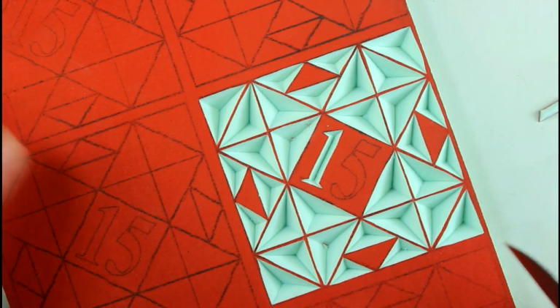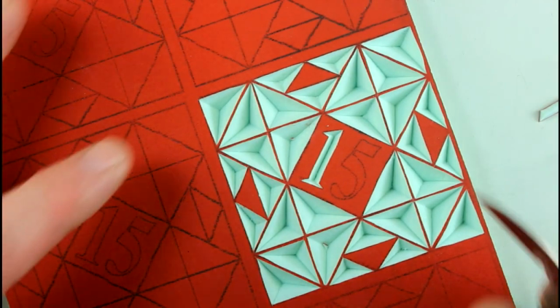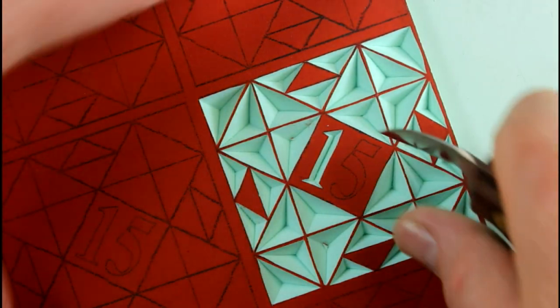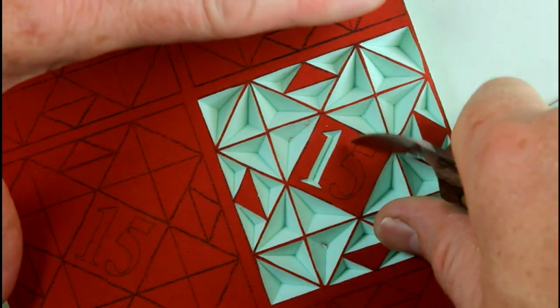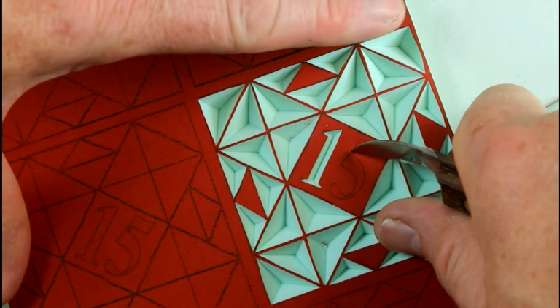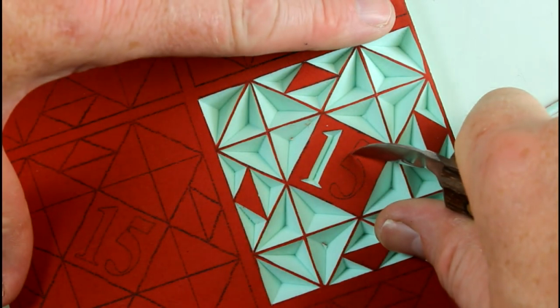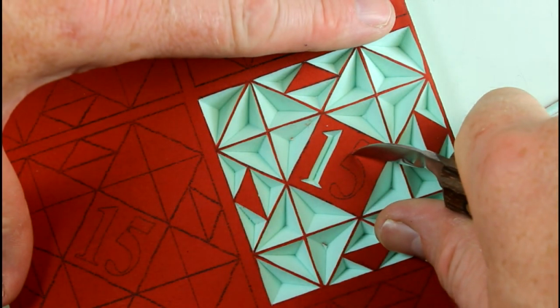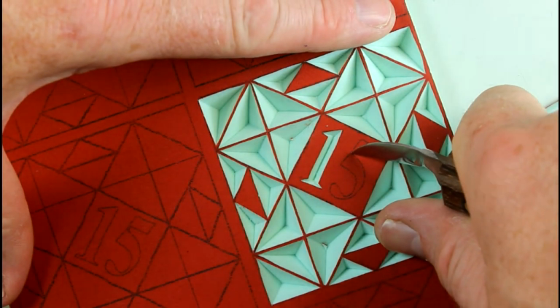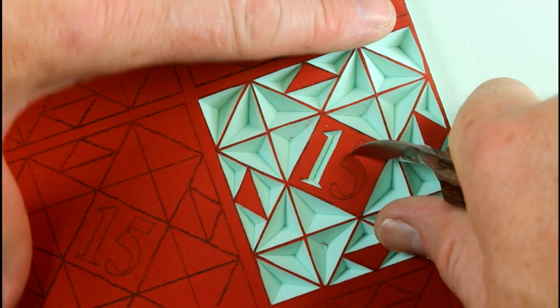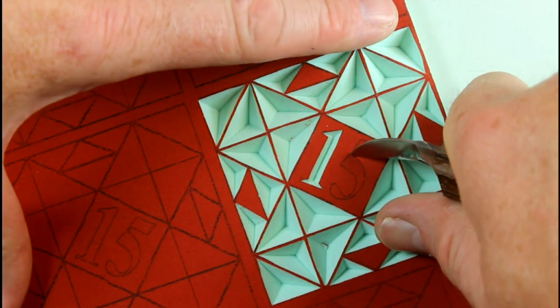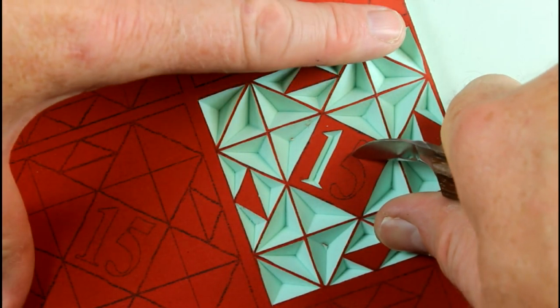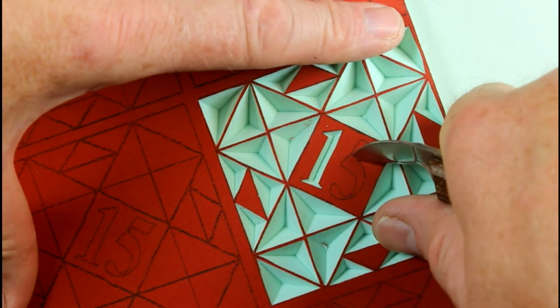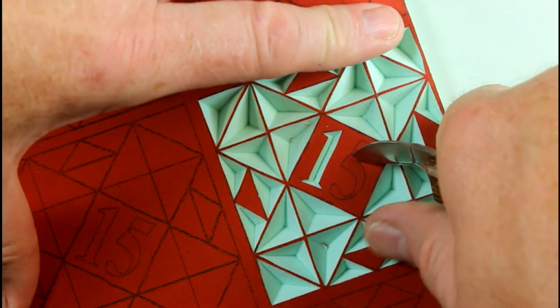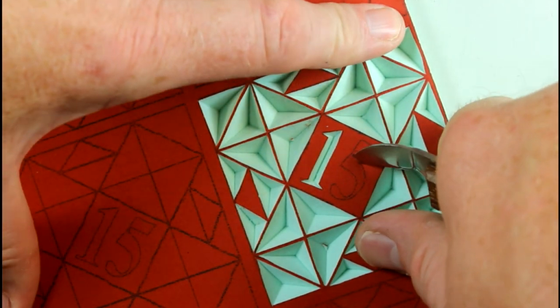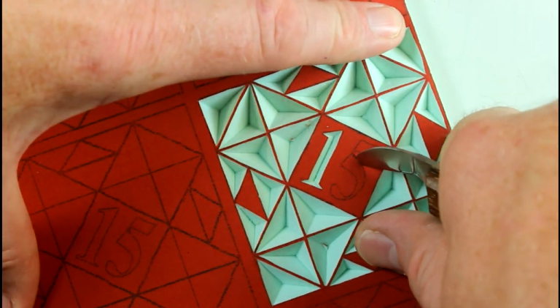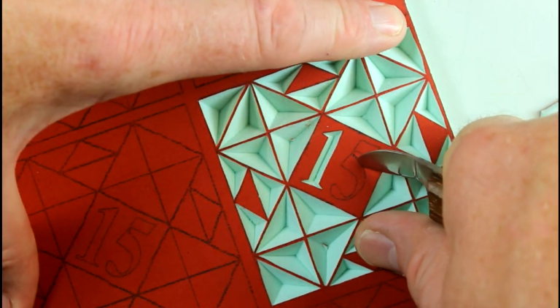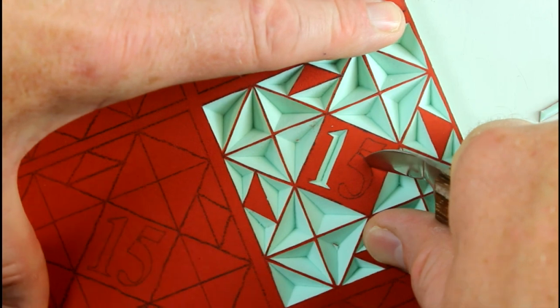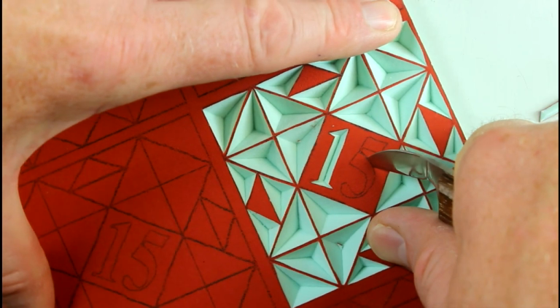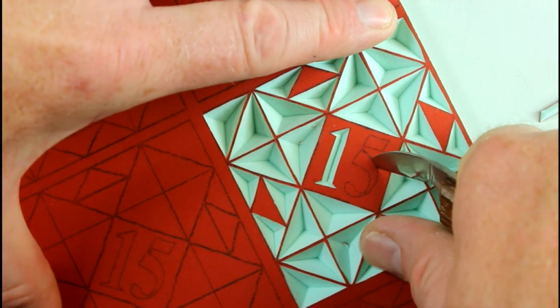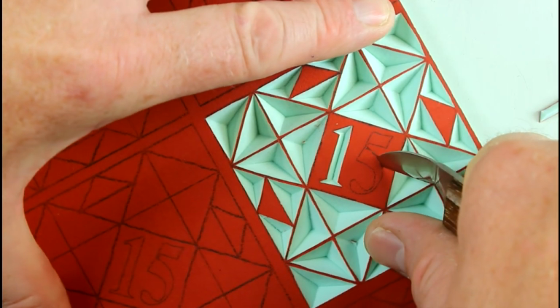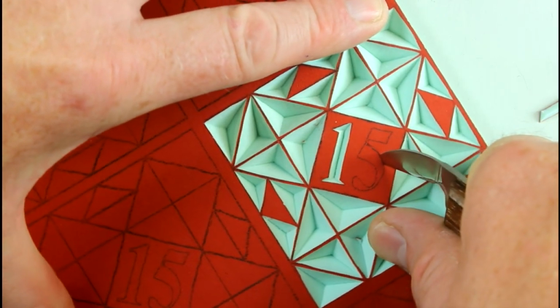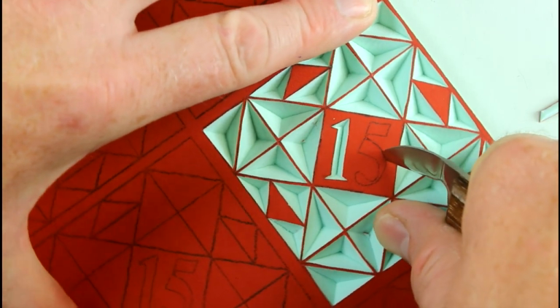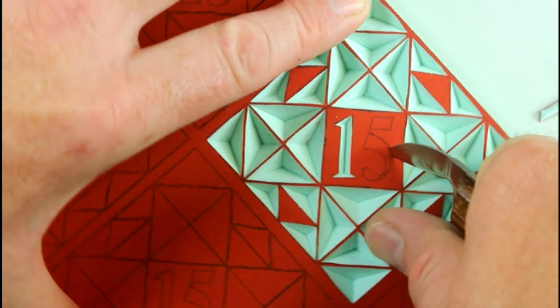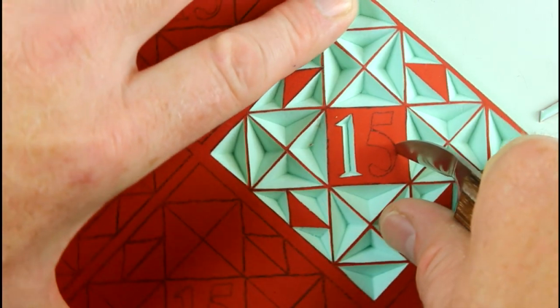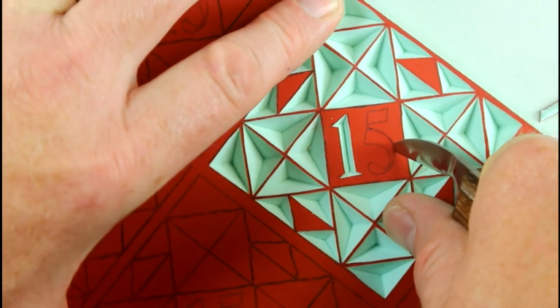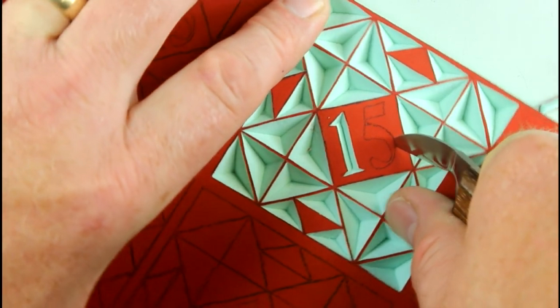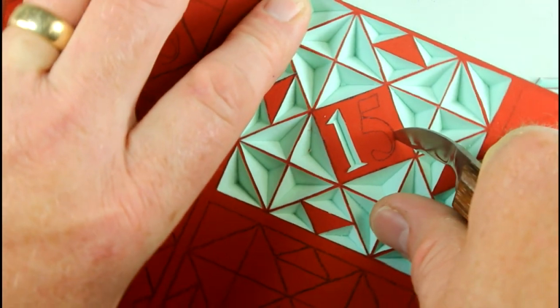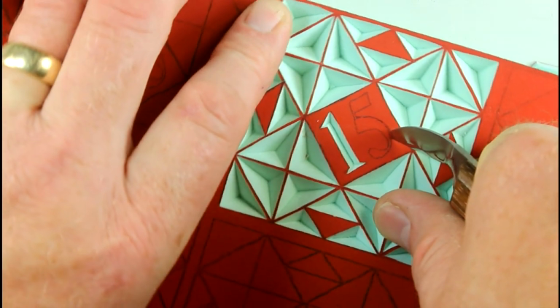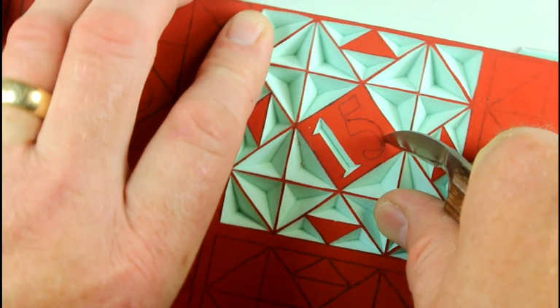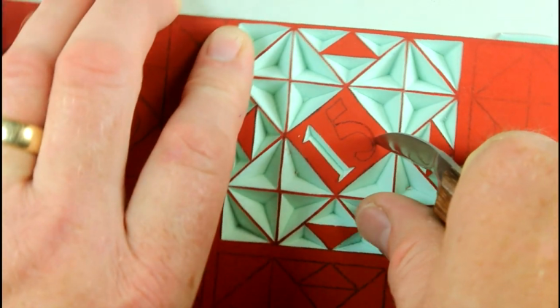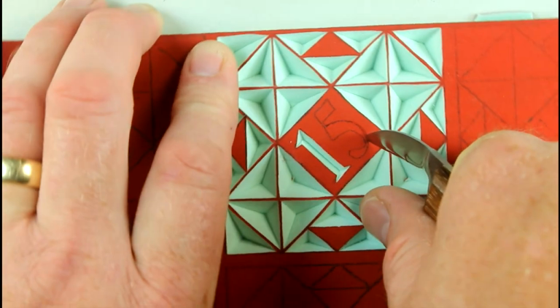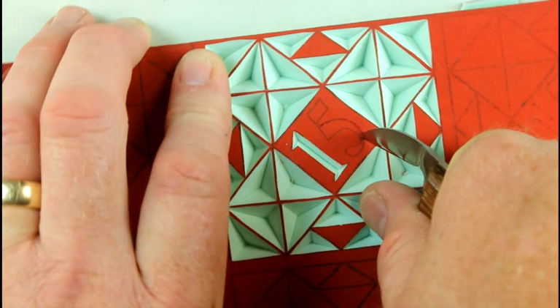Switch to your modified knife as you carve the curves. You'll find it a breeze as your knife glides around the curves when carving Easyboard.